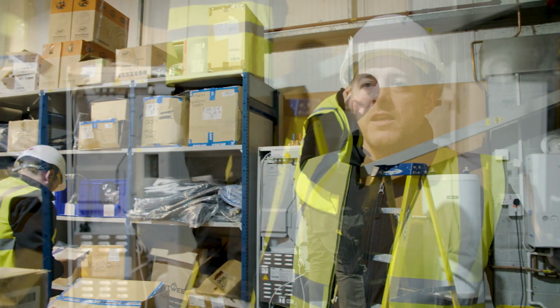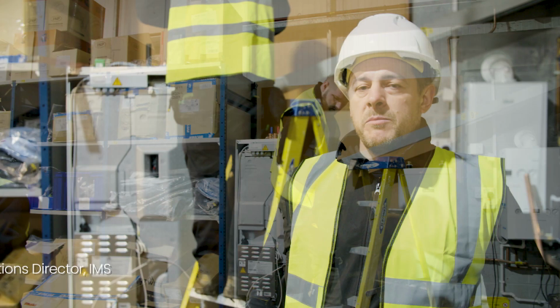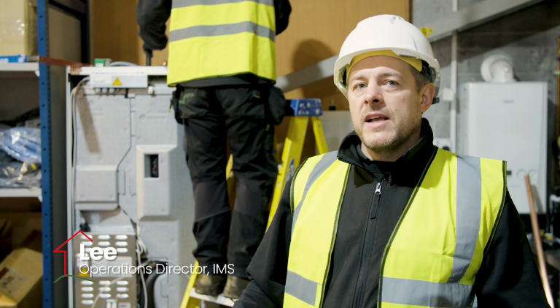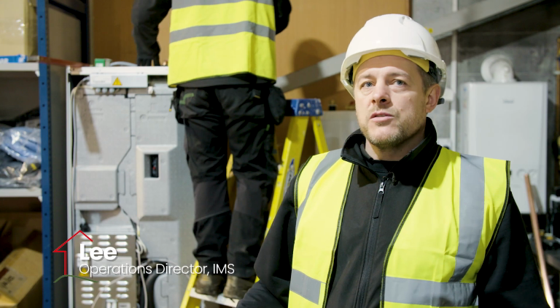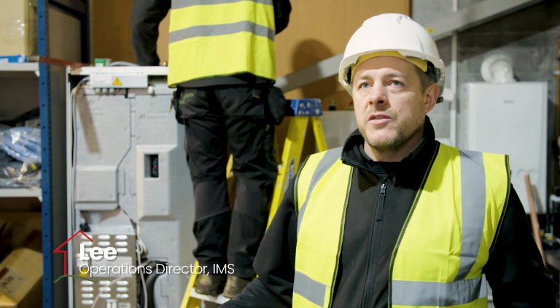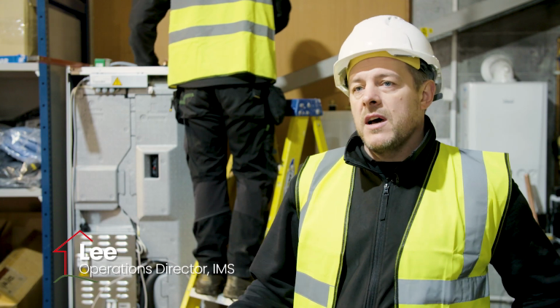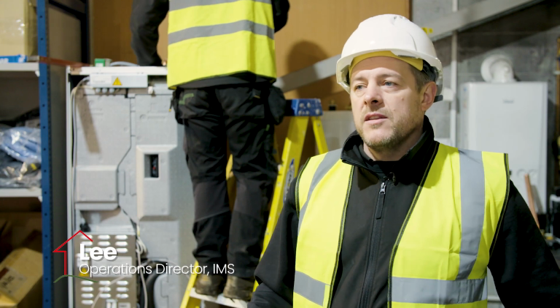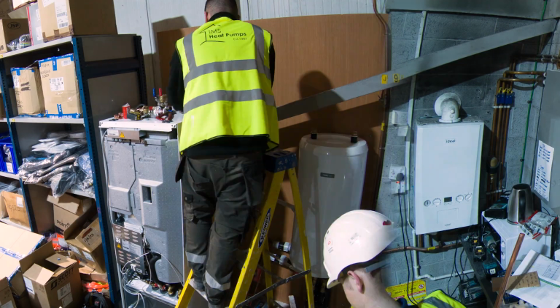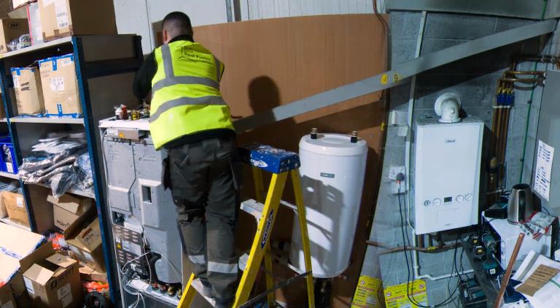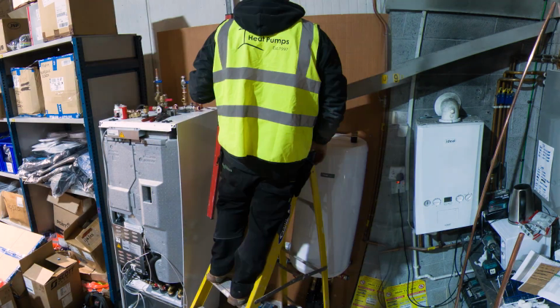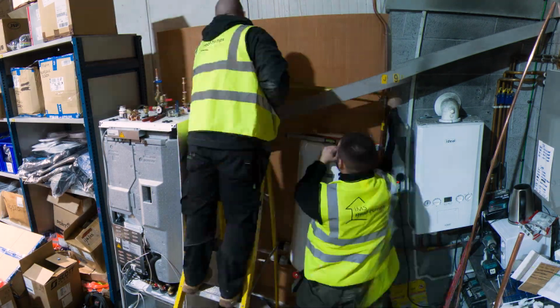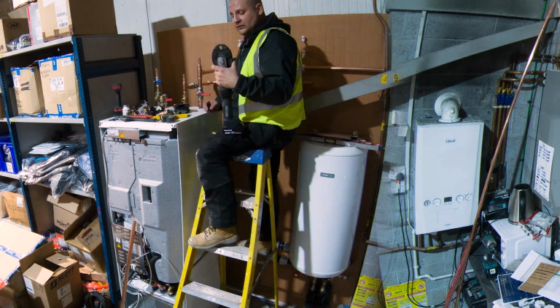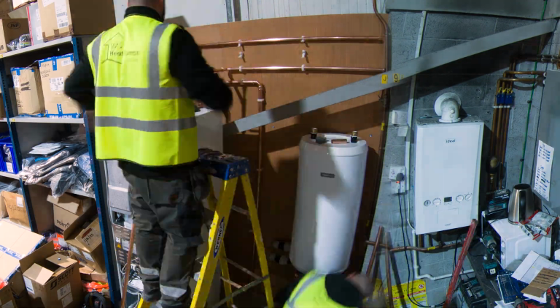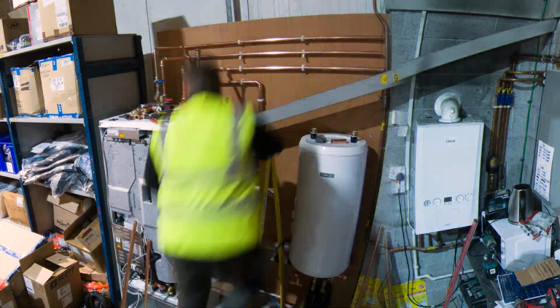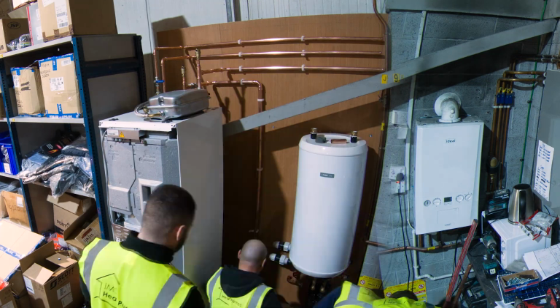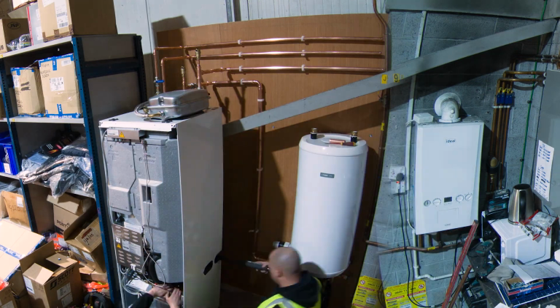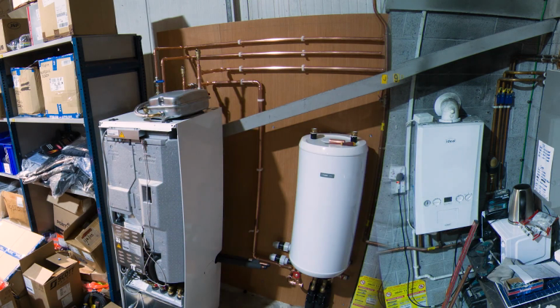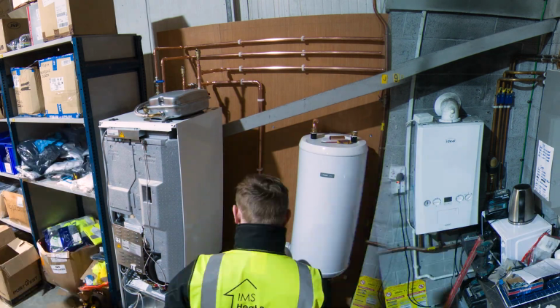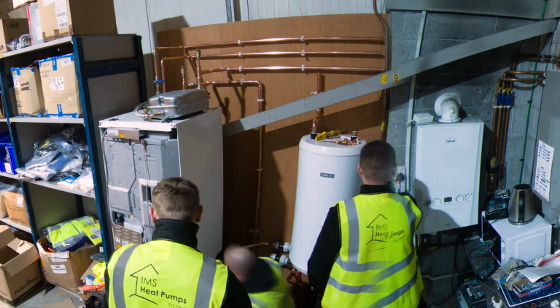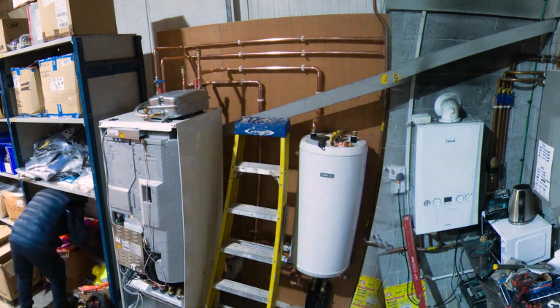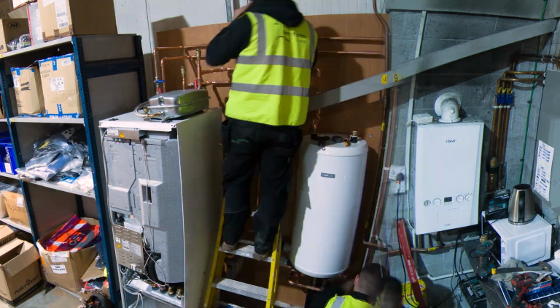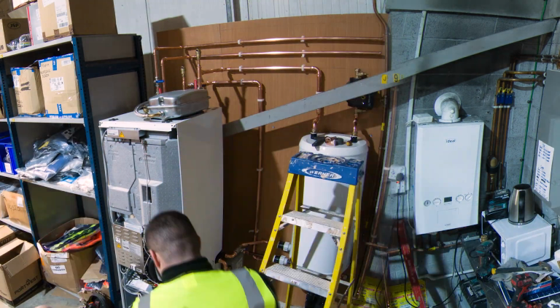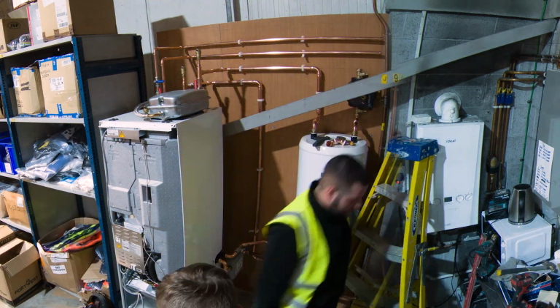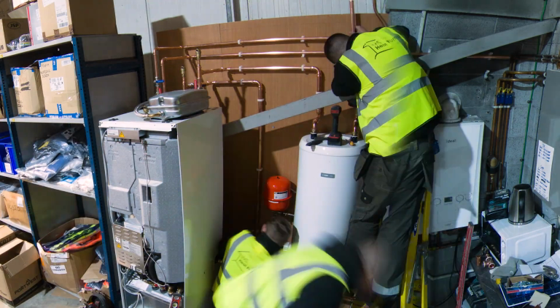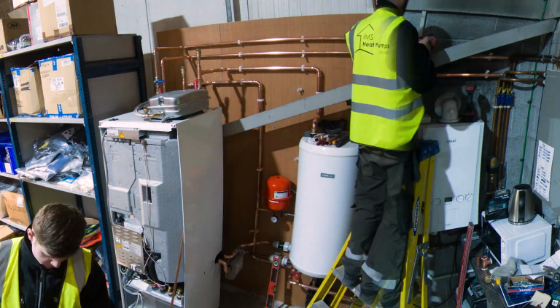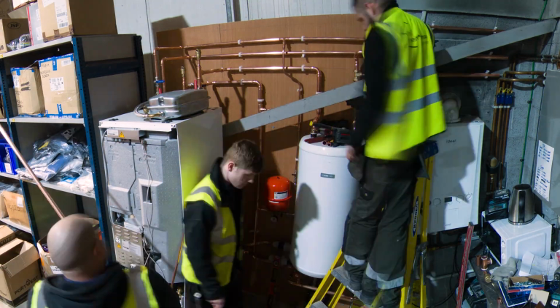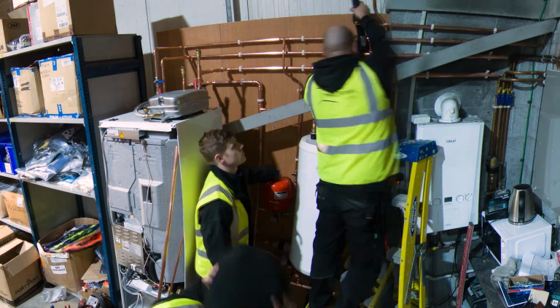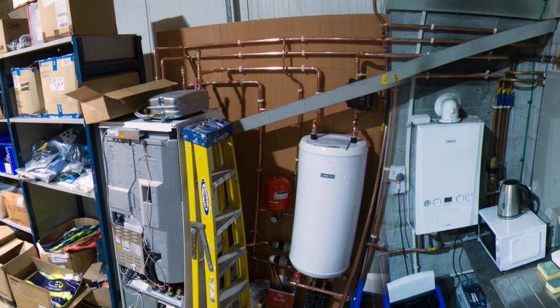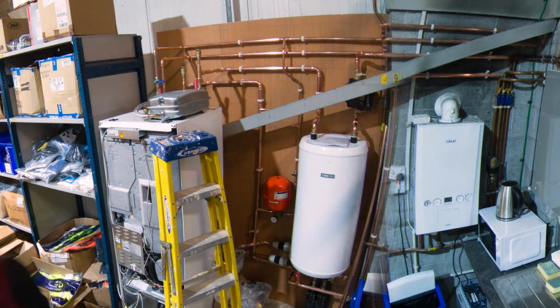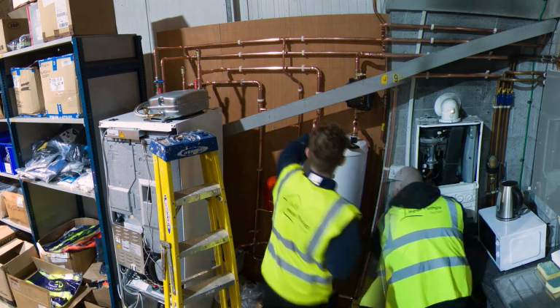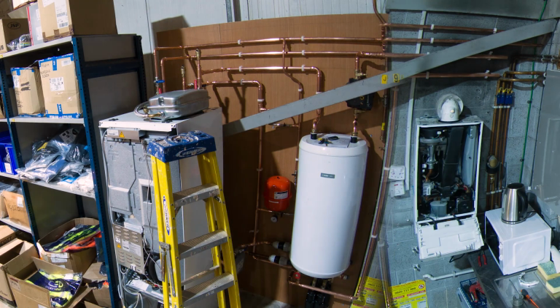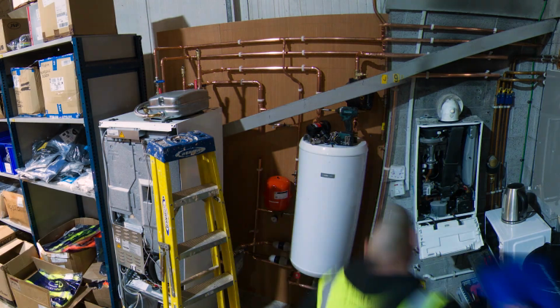There's a big gas consumption on this site and the customer wants to reduce that down as much as they can. What they're doing is taking quite a big portion of the heating load away by just heating the offices, which will work quite well with a wet system.